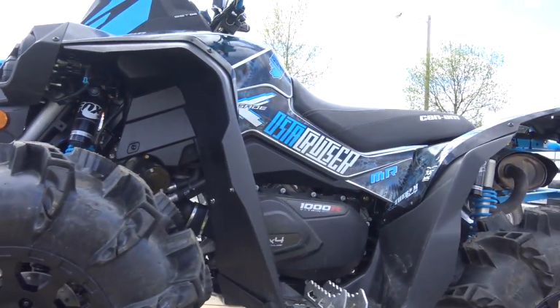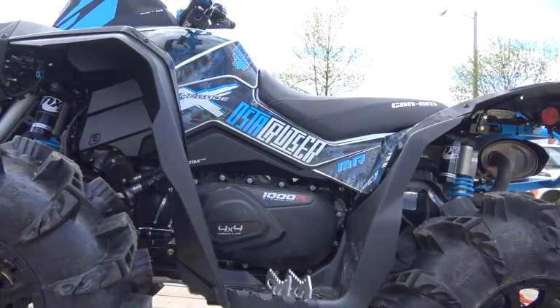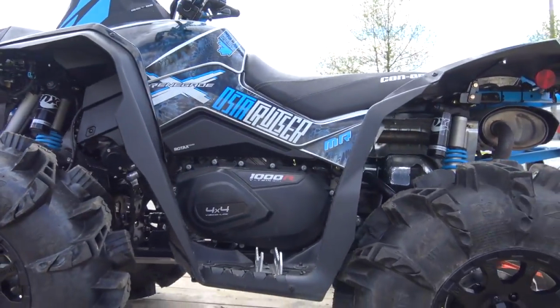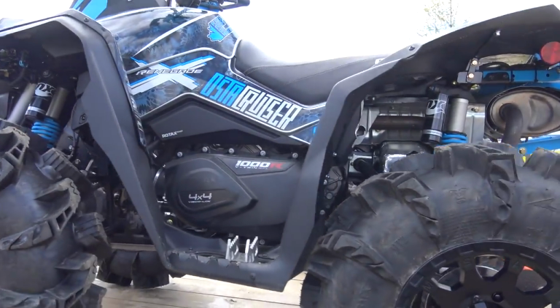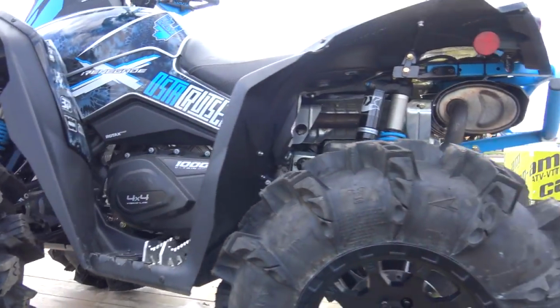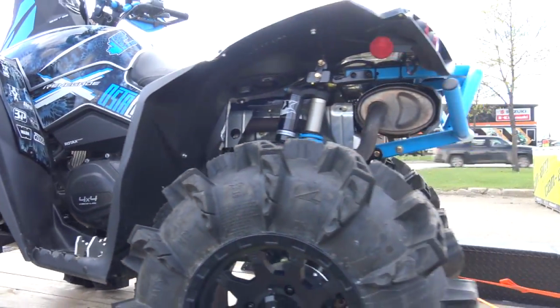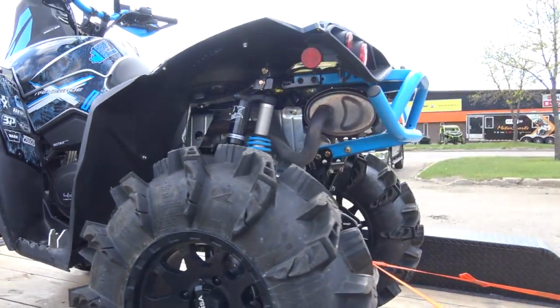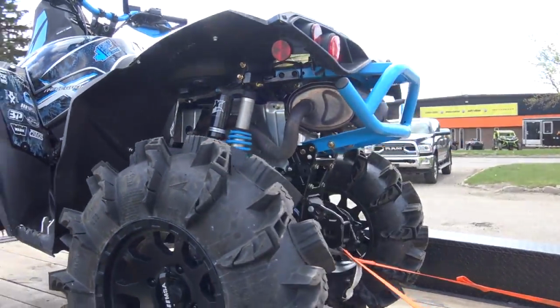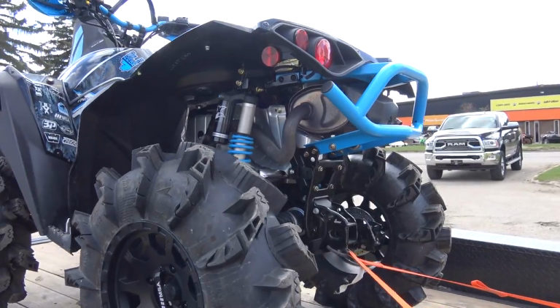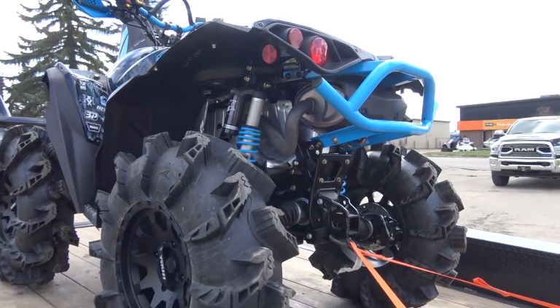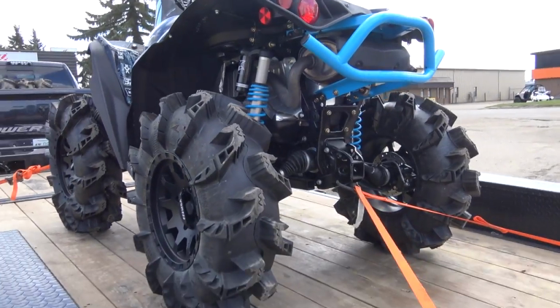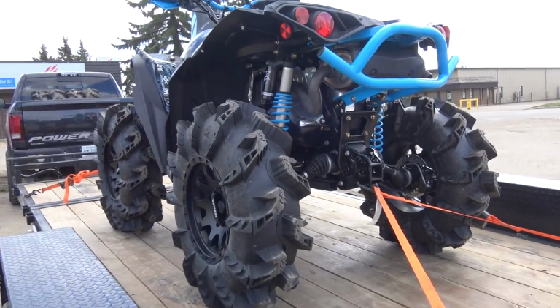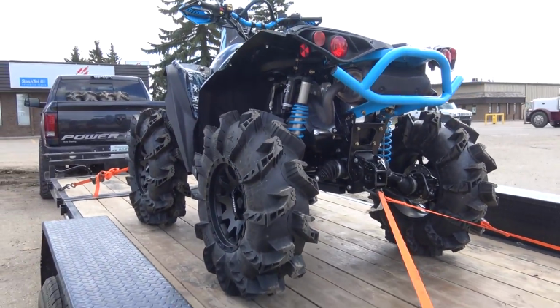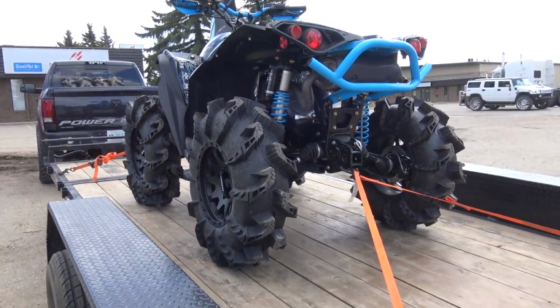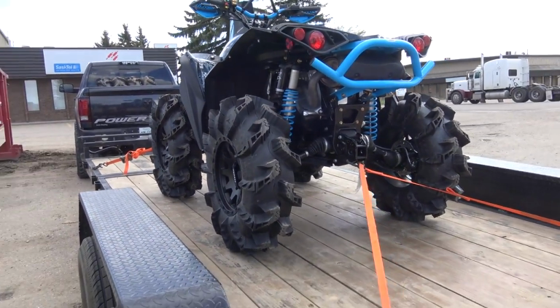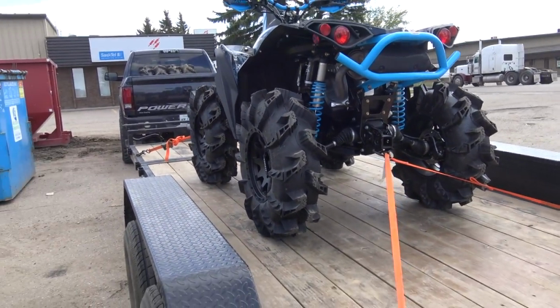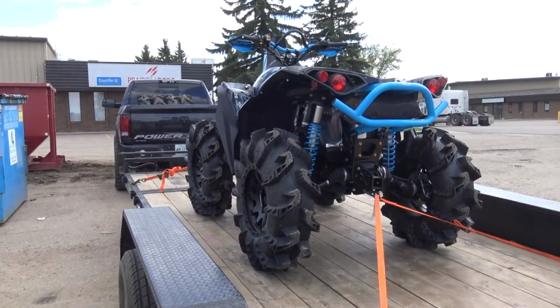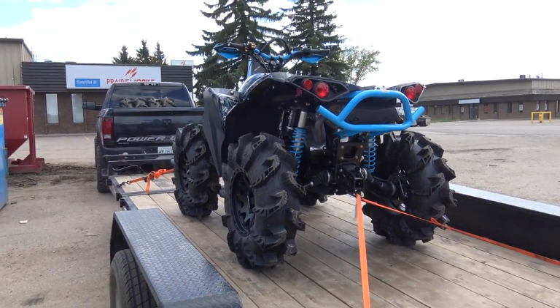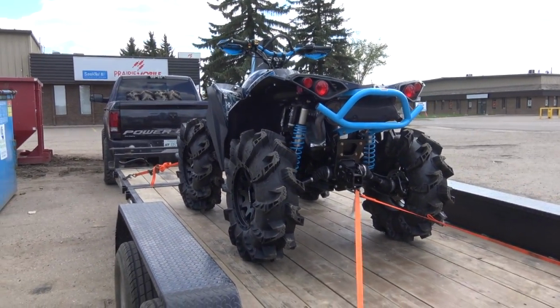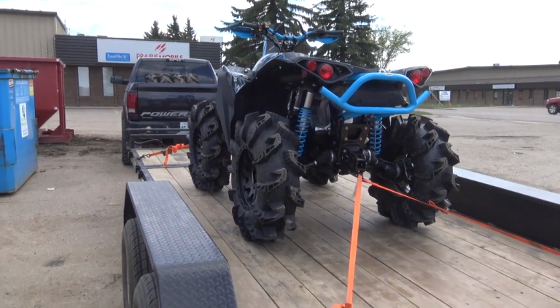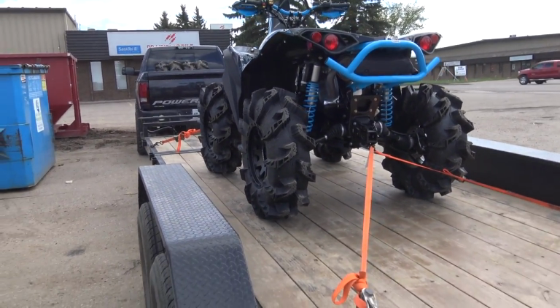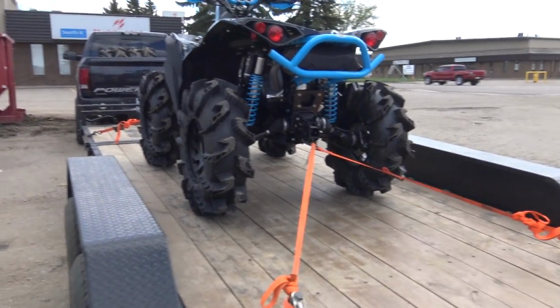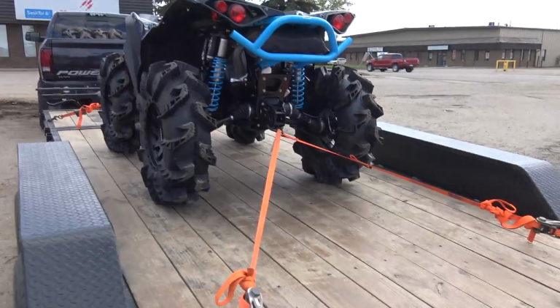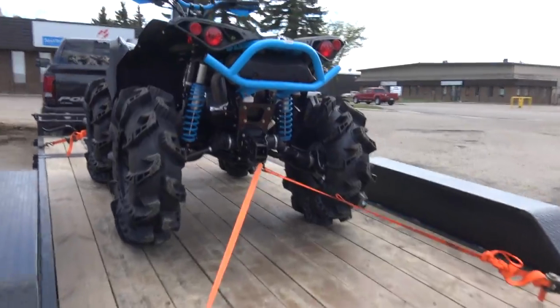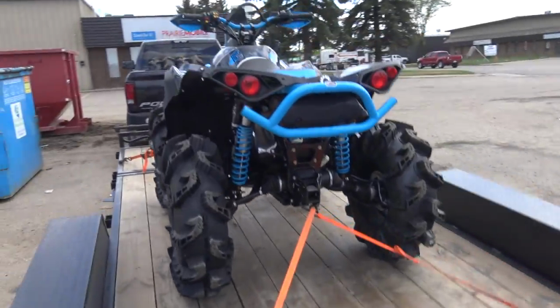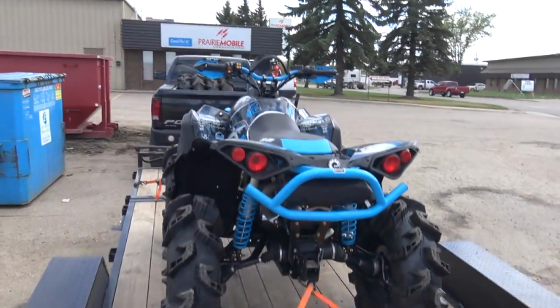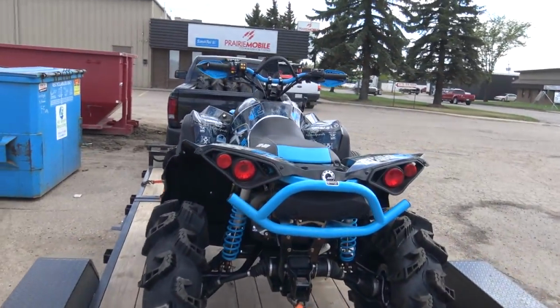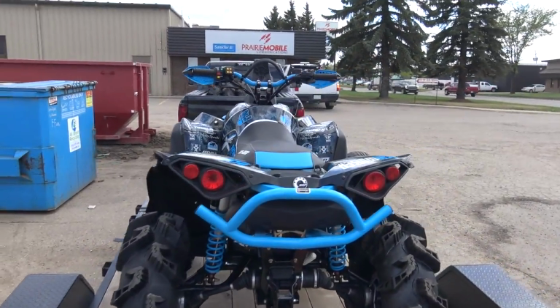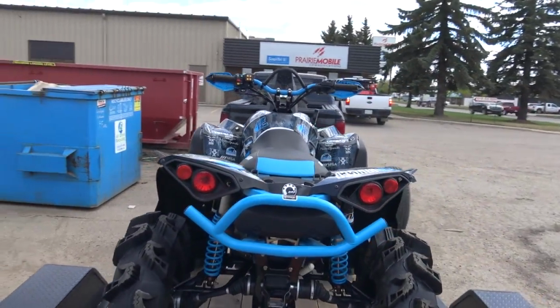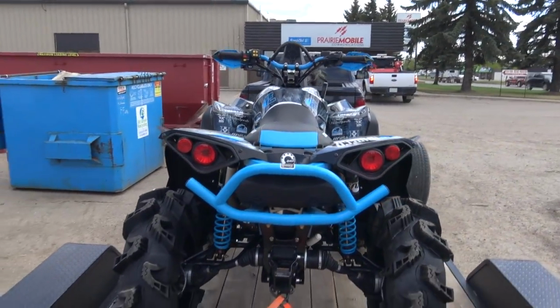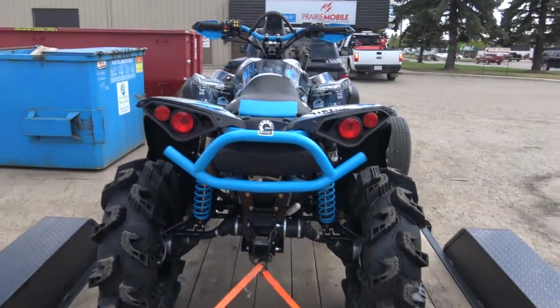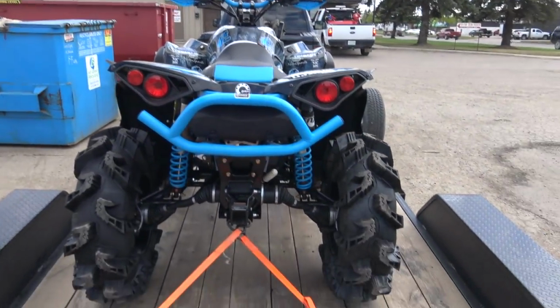Anyways, we had to stop in and pick her up. We're still waiting for the exhaust, still waiting for the cams to go in, the lift to go on — we still got a lot of stuff to do to it — but I'll show you in a sec why we got to take the Renegade.